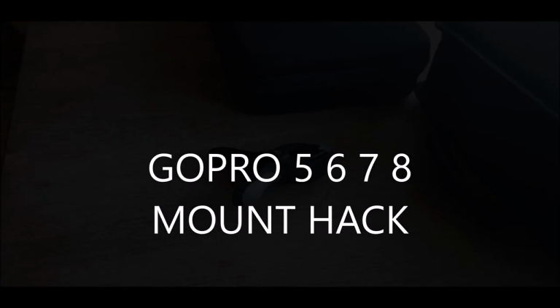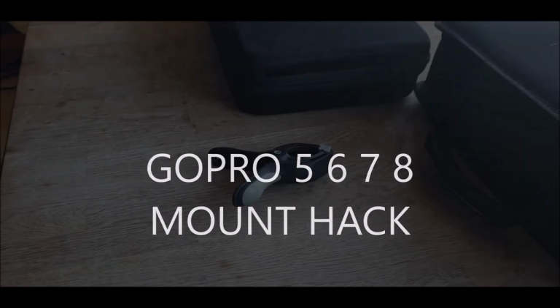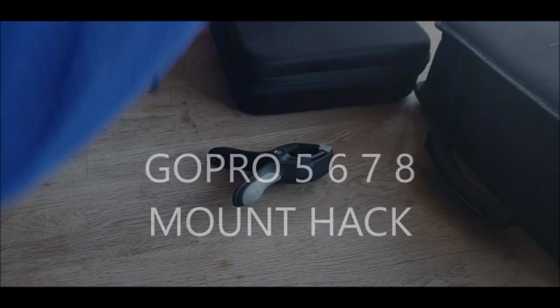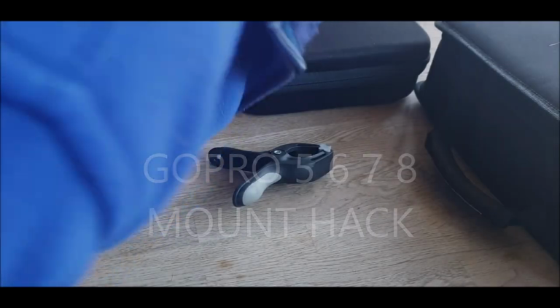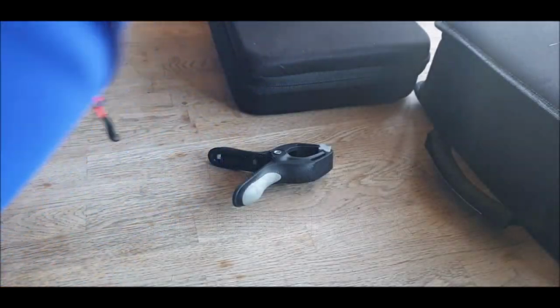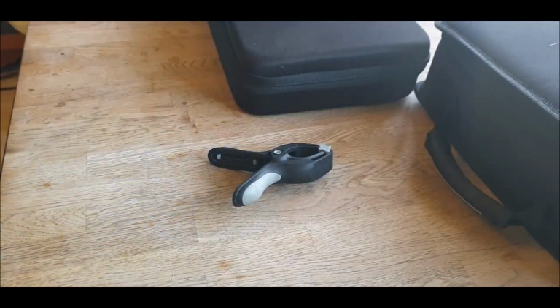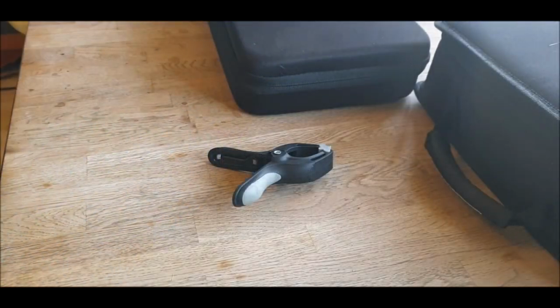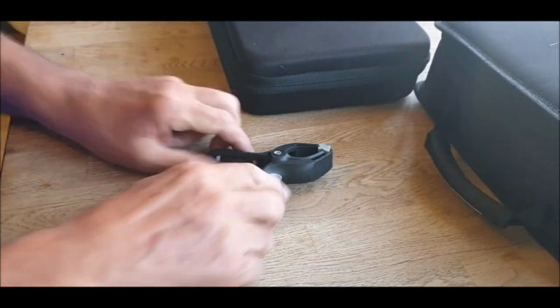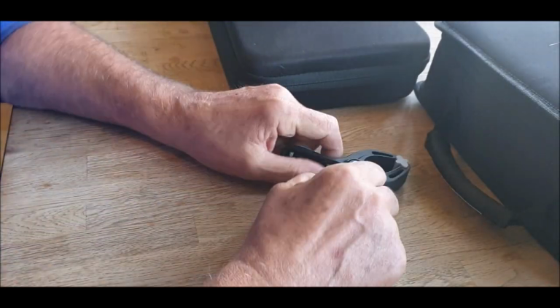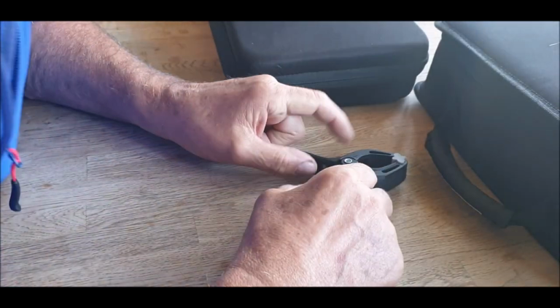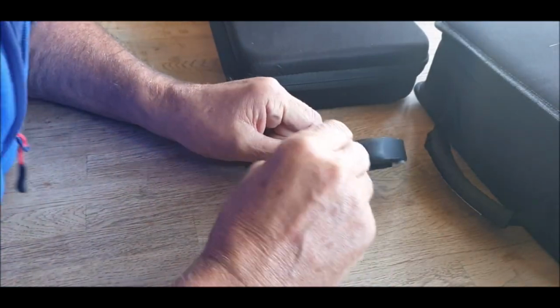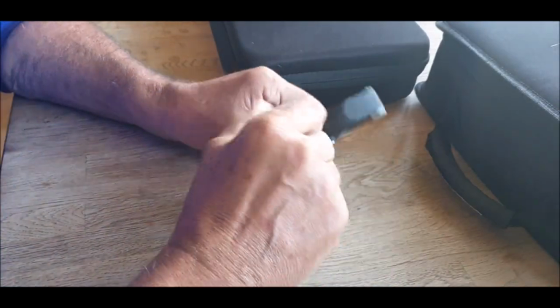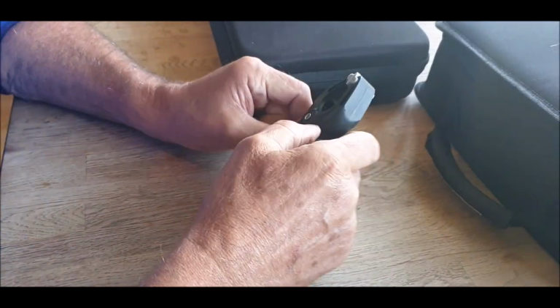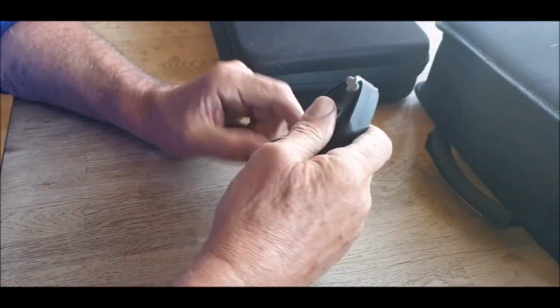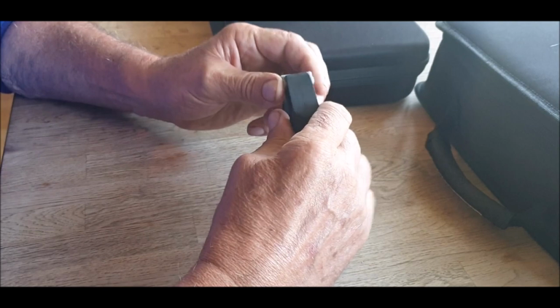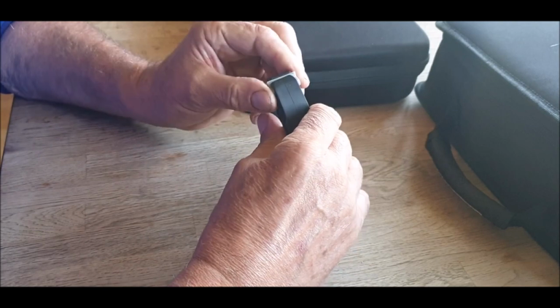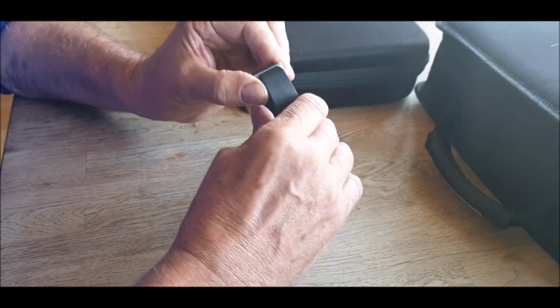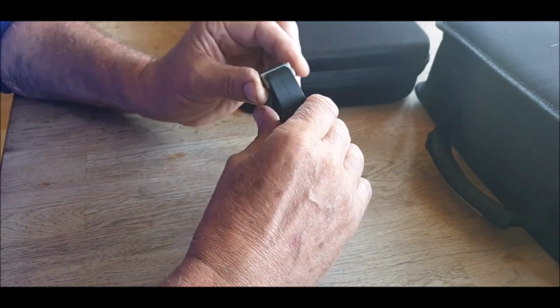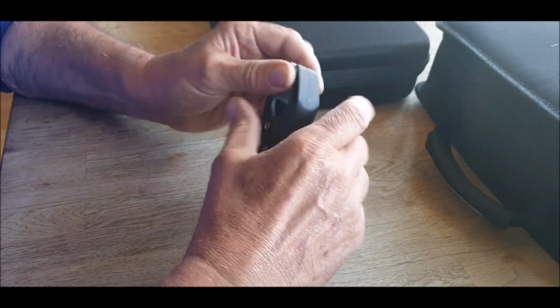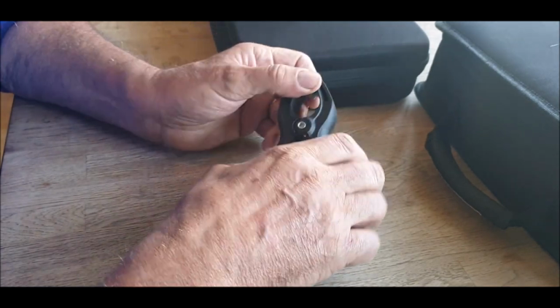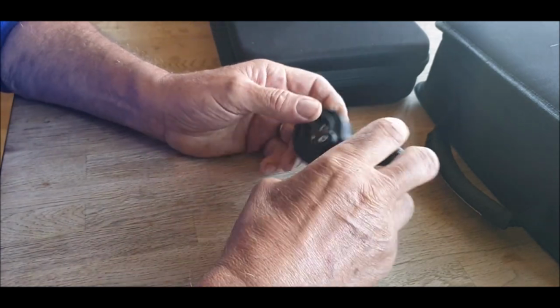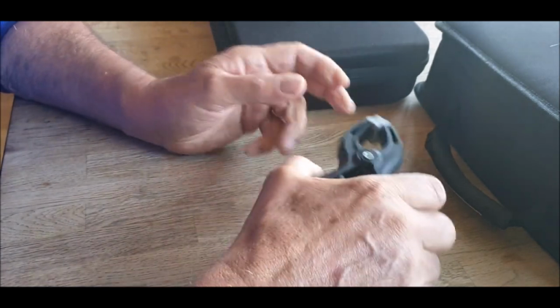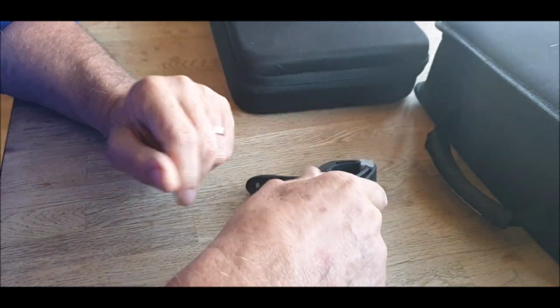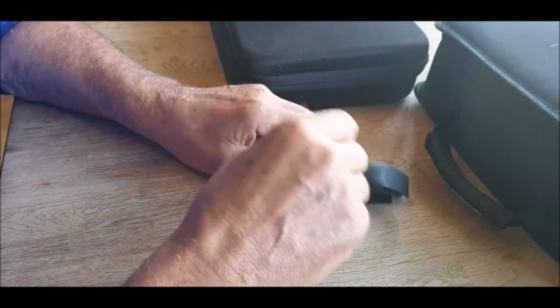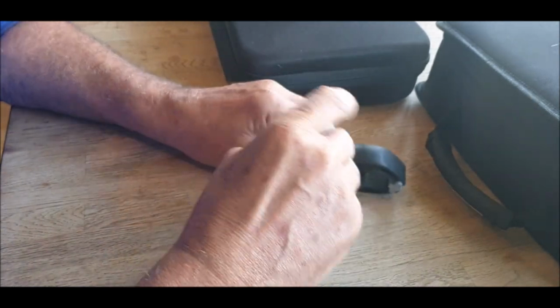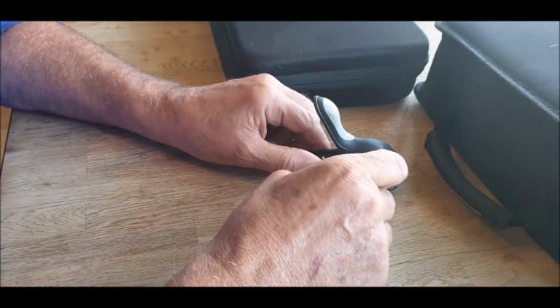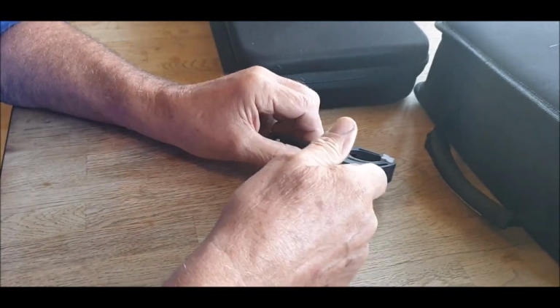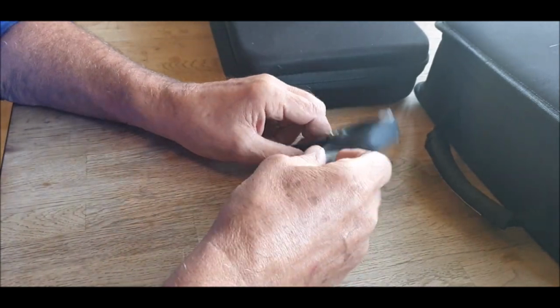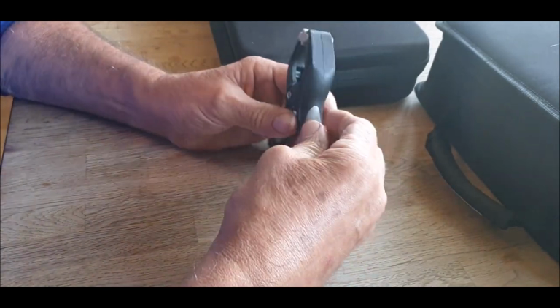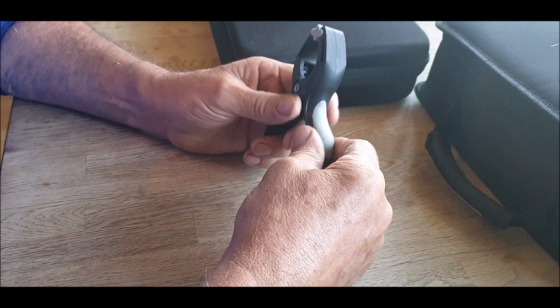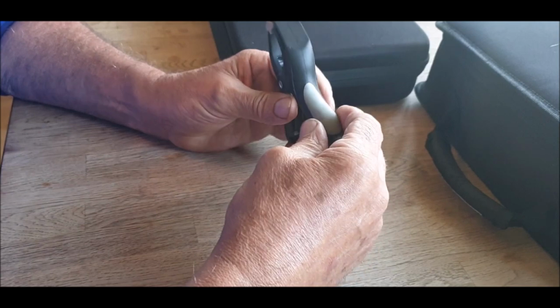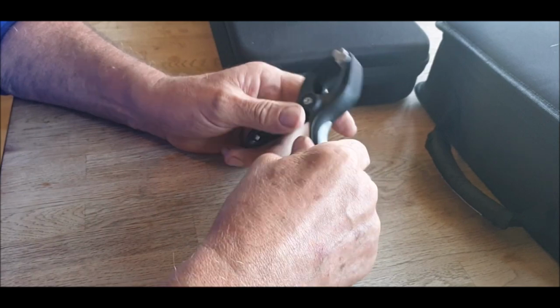Hi, morning folks, we're going to go for a bit of a hack today, a GoPro hack. You know when you're always trying to find somewhere to put your GoPro, or you forgot, or your tripod - and I run over my last tripod.